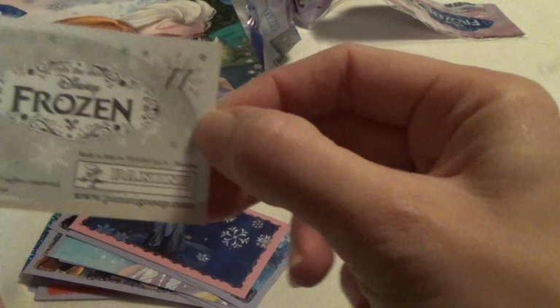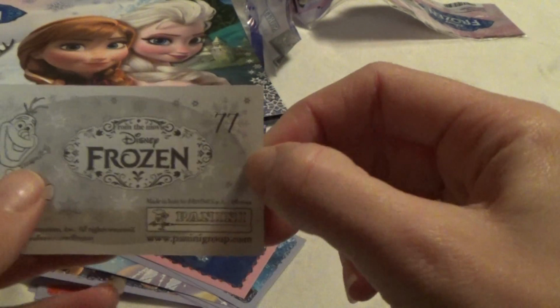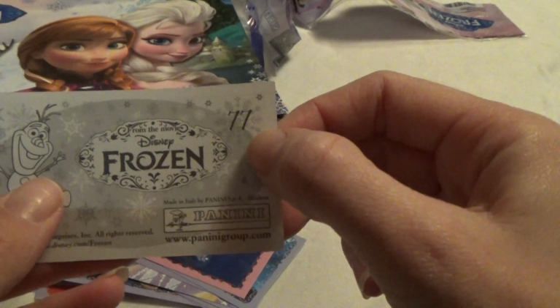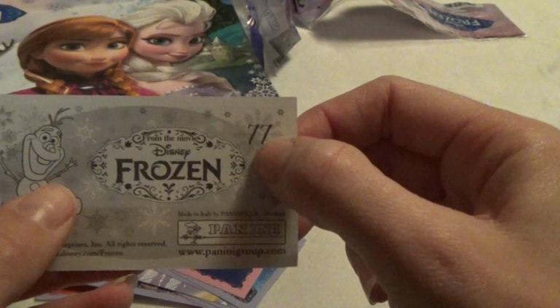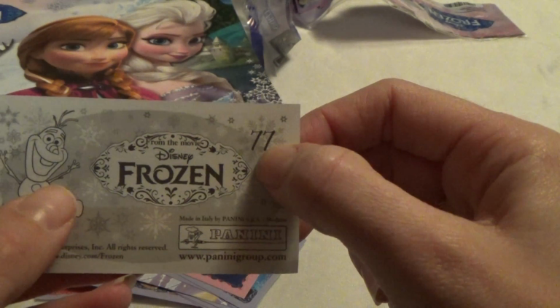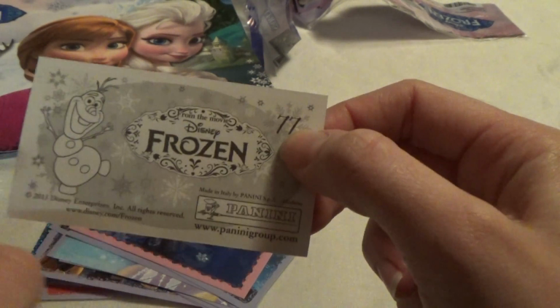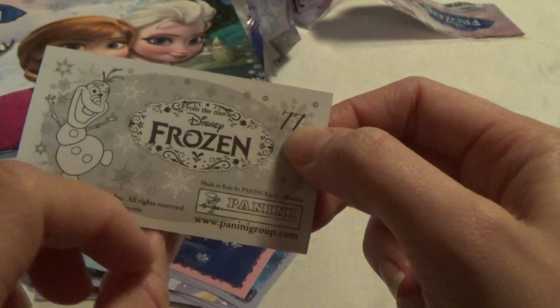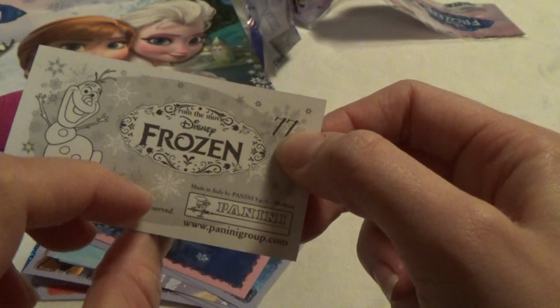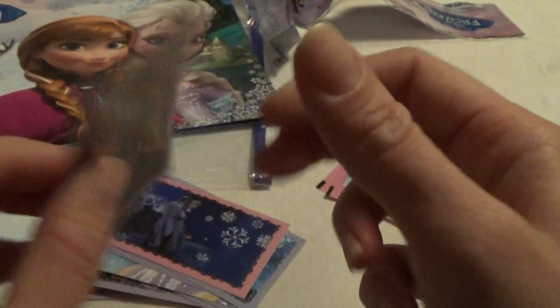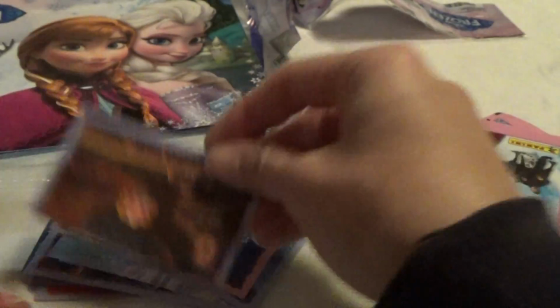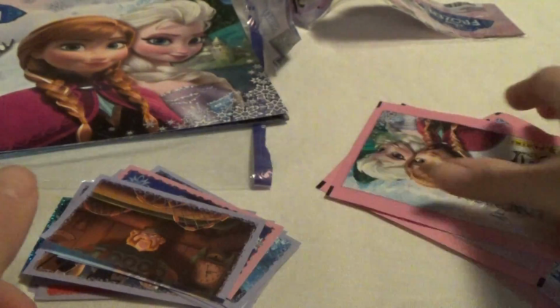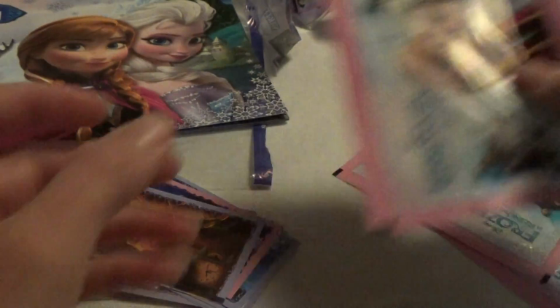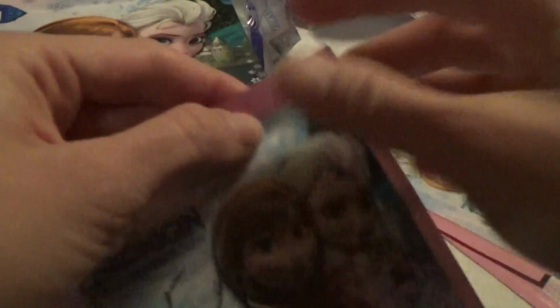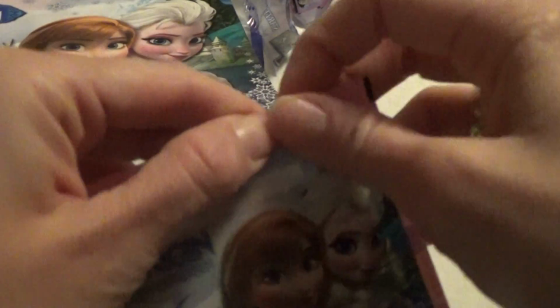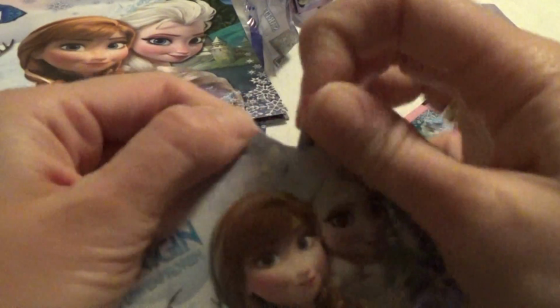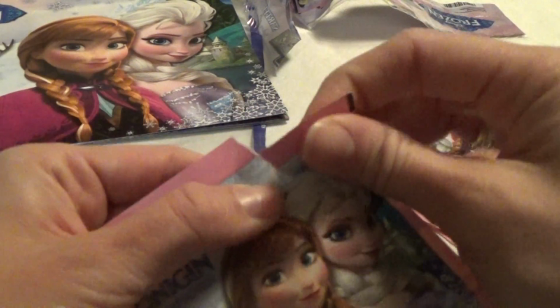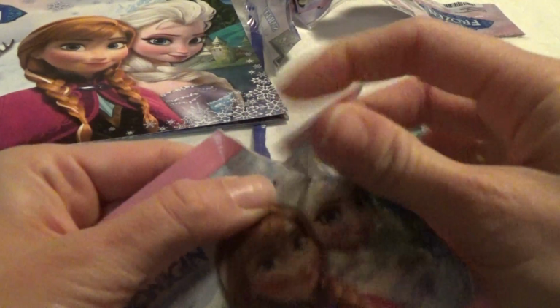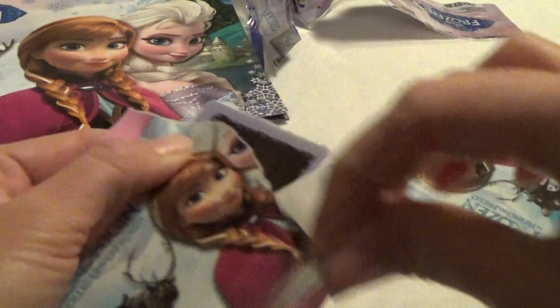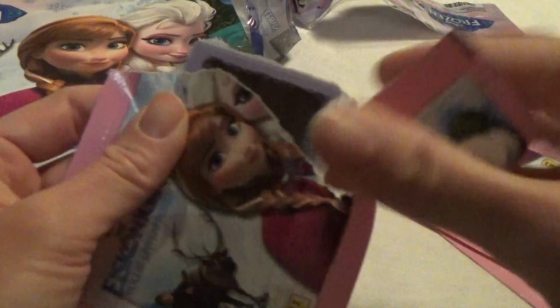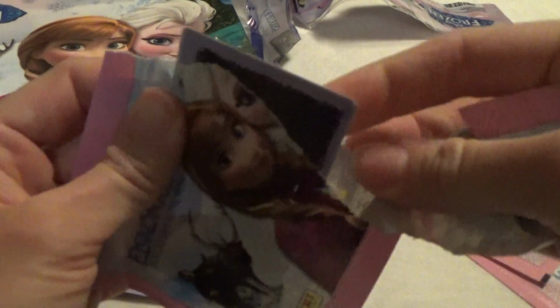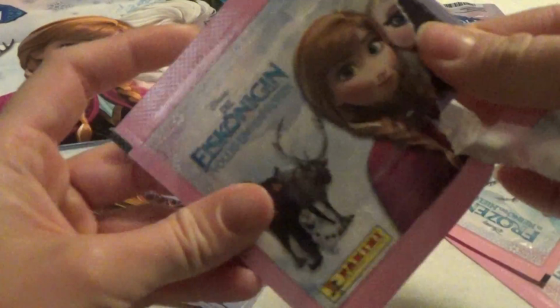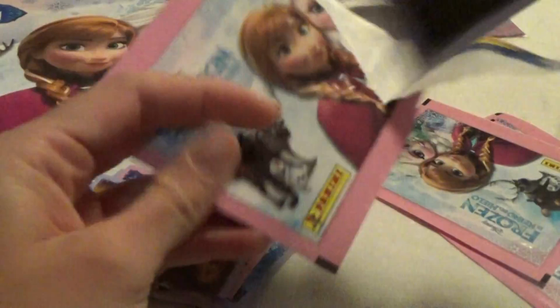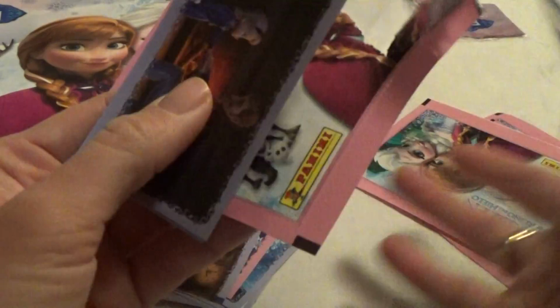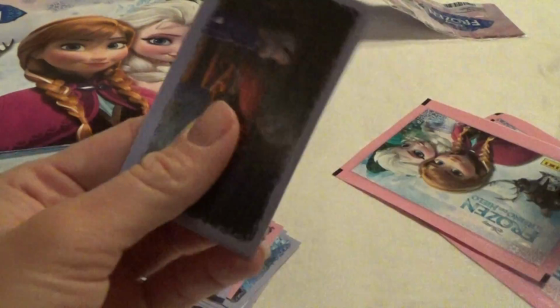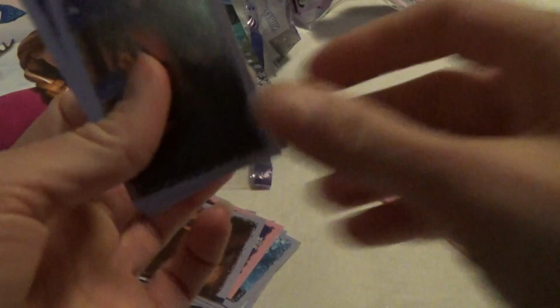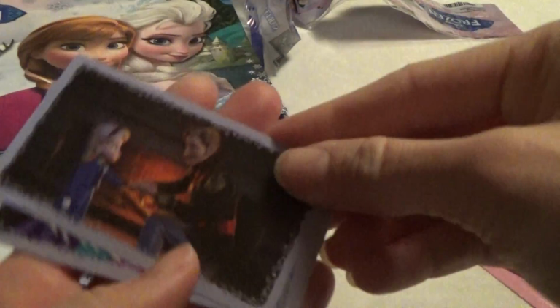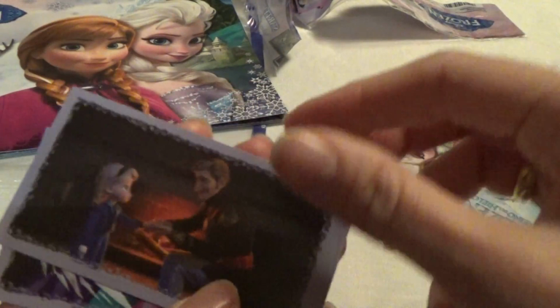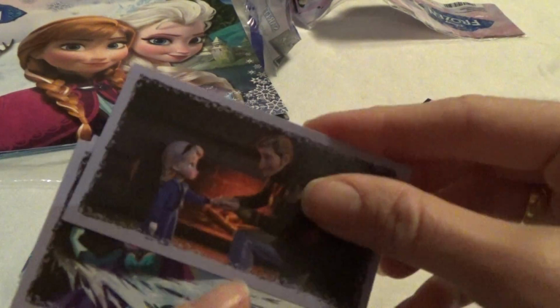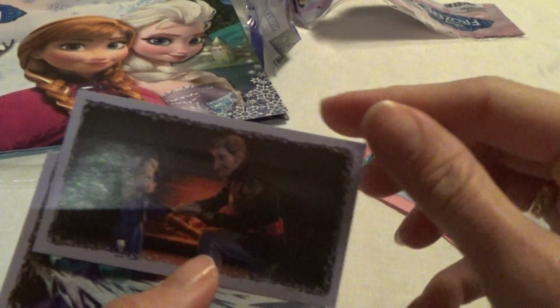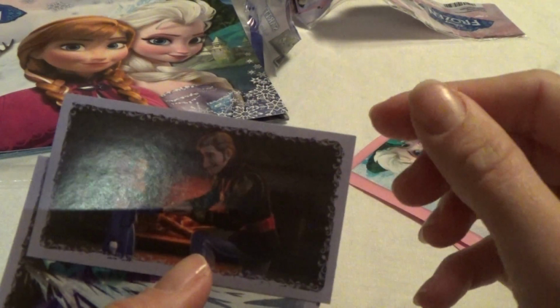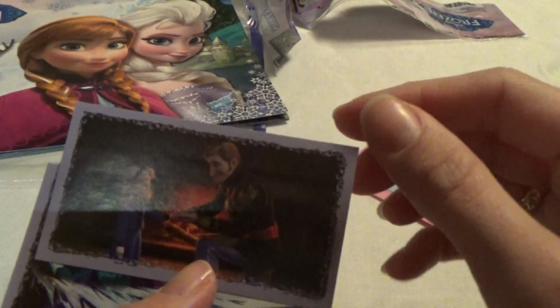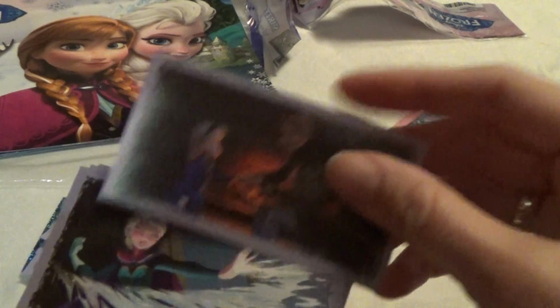And the numbers are up here, so now I just have to find all of the numbers. This is a wrap paste to put it in the album. Oh, I already had that one.